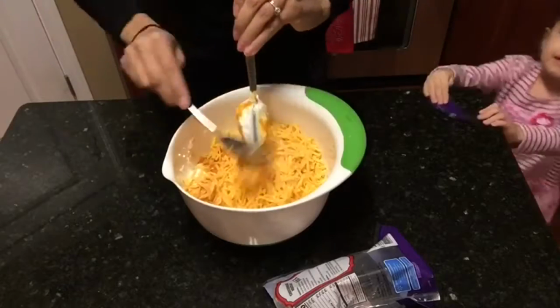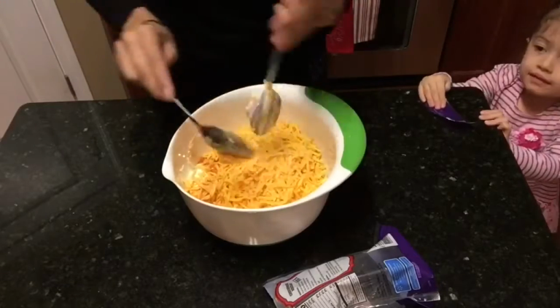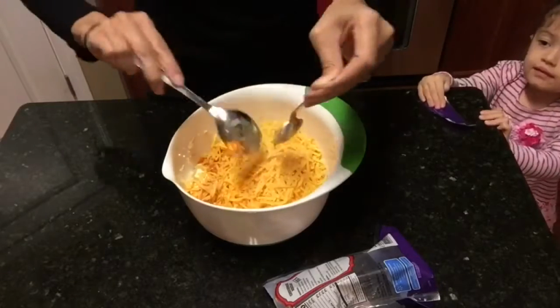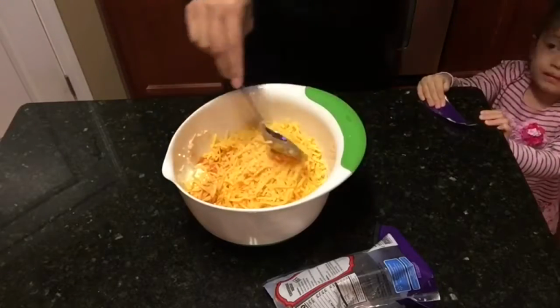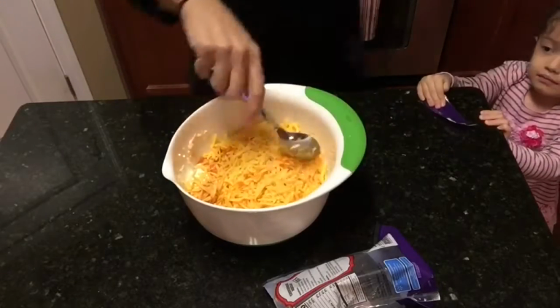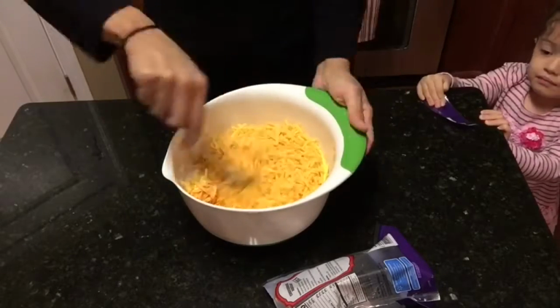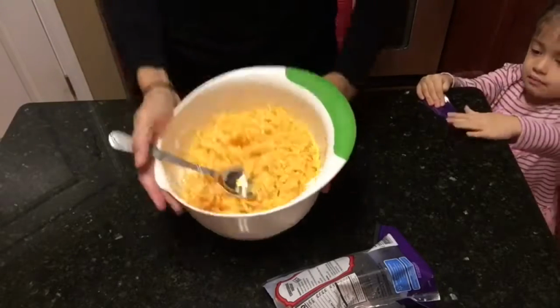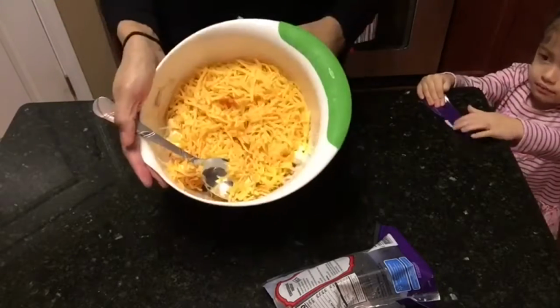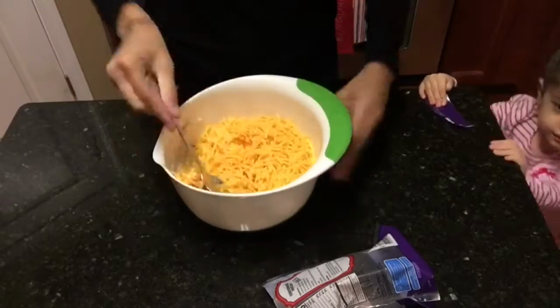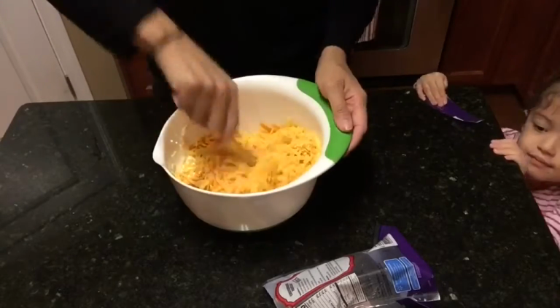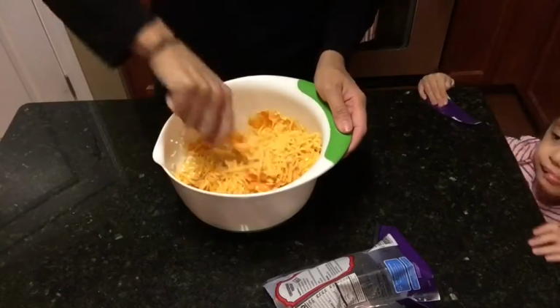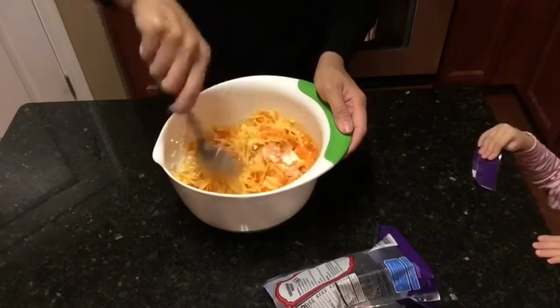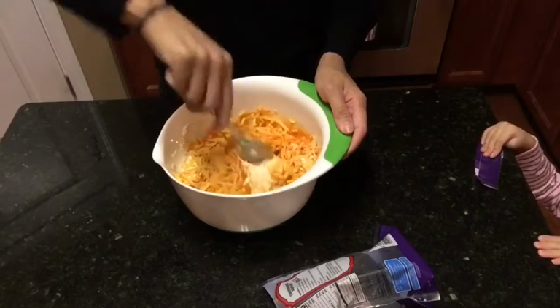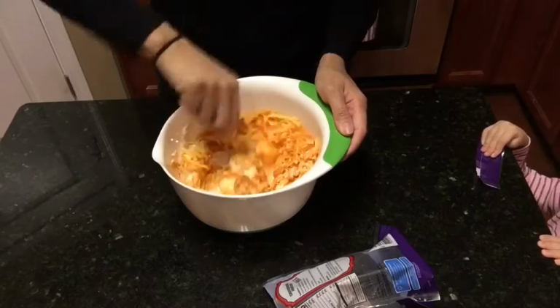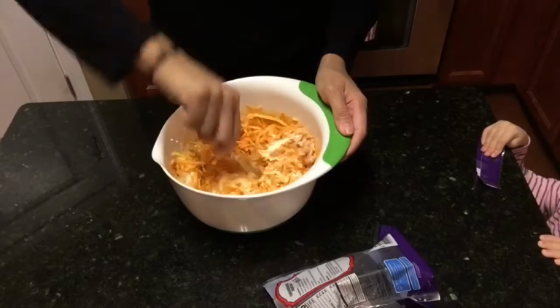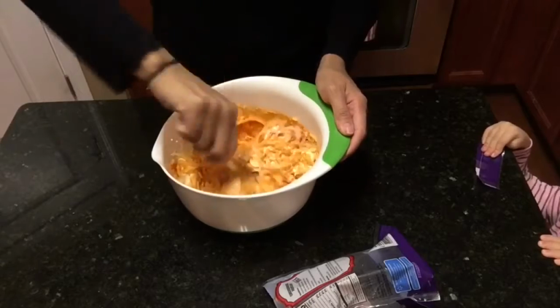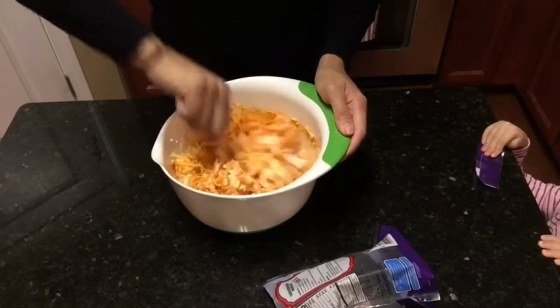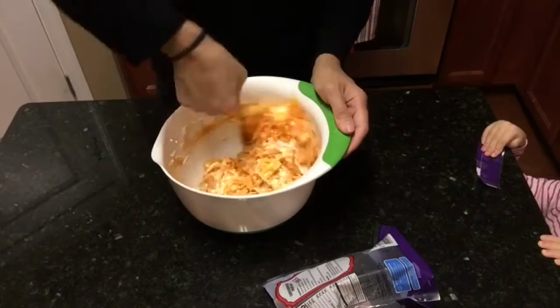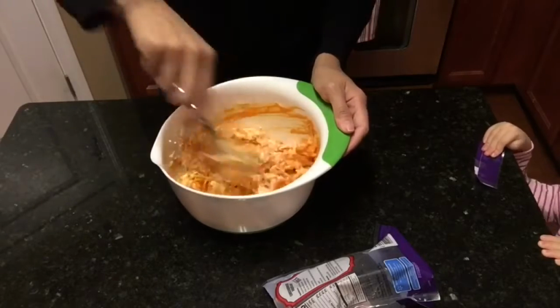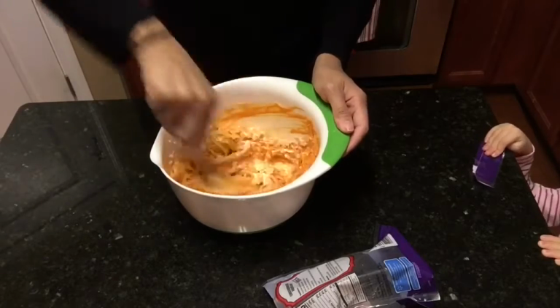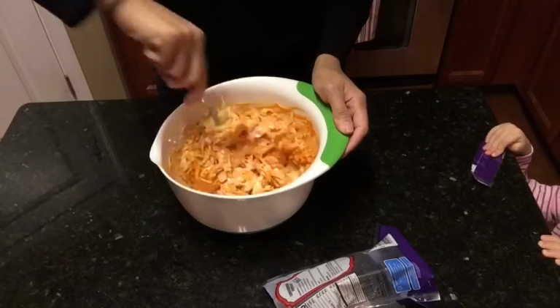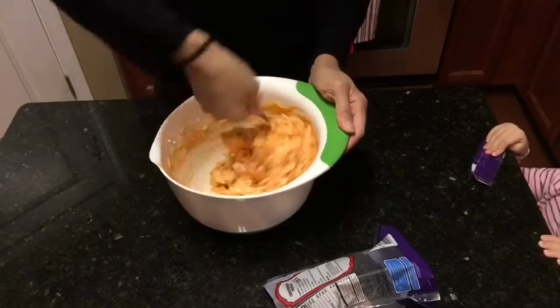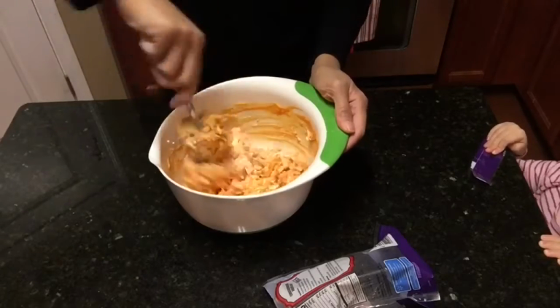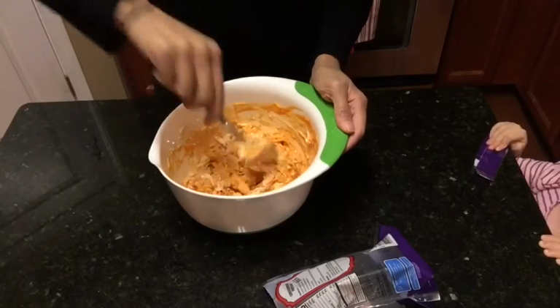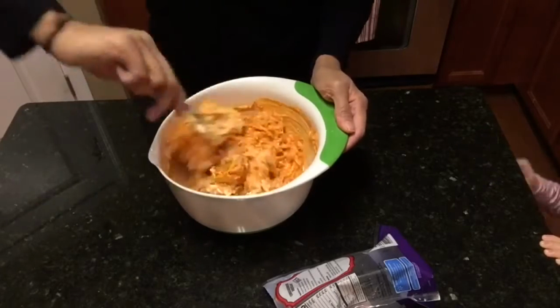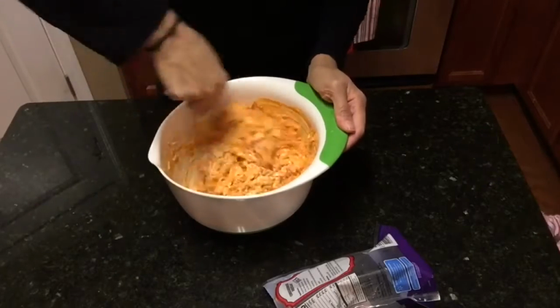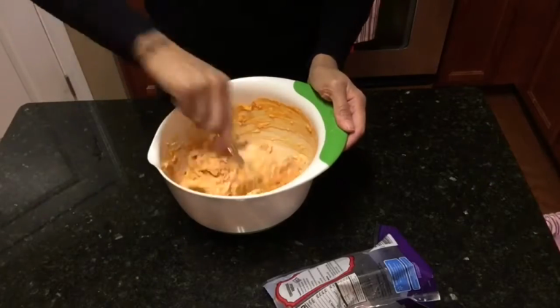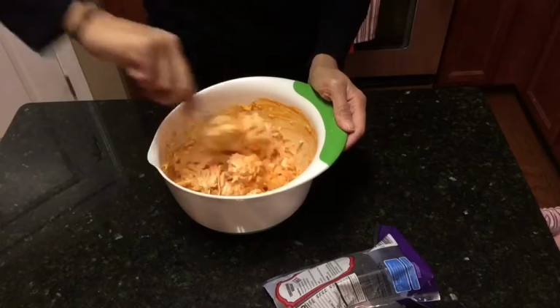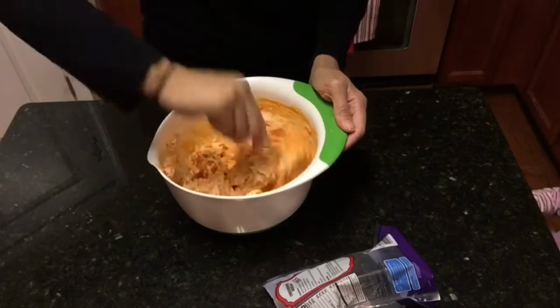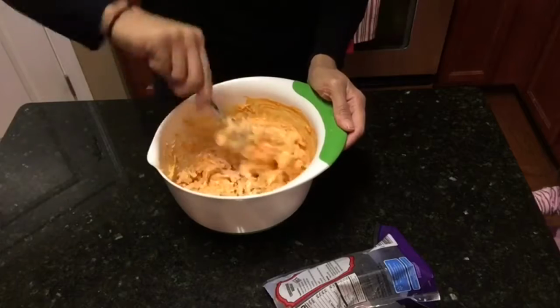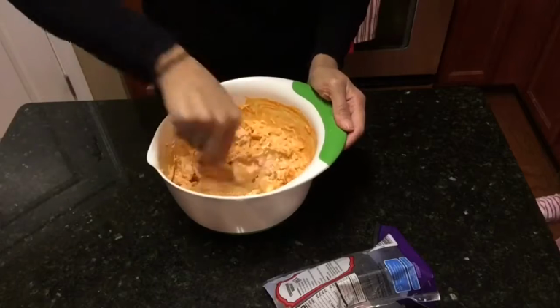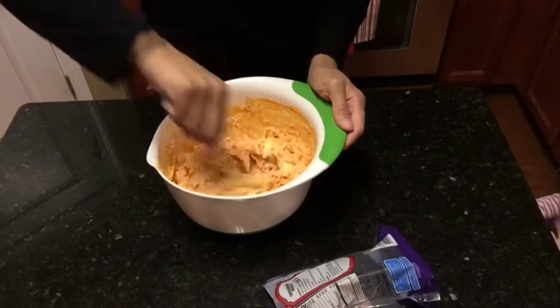Place it into a nice baking dish. You will bake it at 350 for about 20 to 30 minutes and then your buffalo chicken dip will be nice and warm and cheesy and ready to serve.